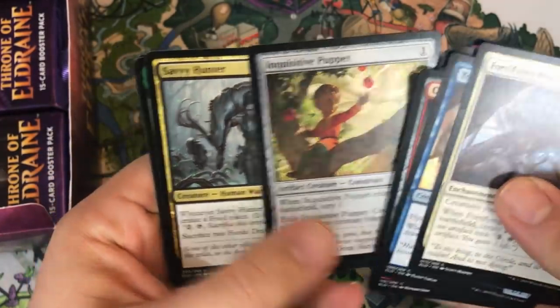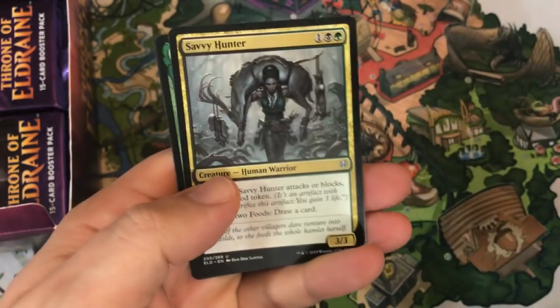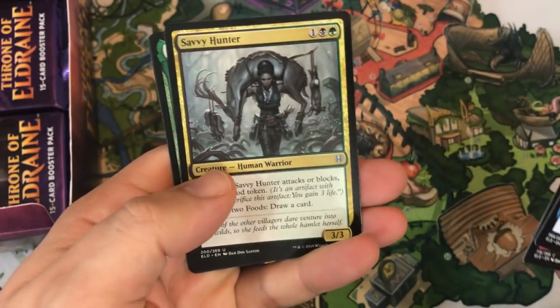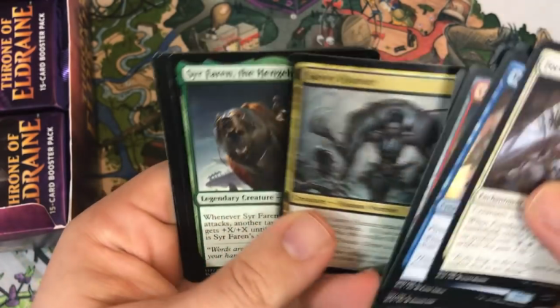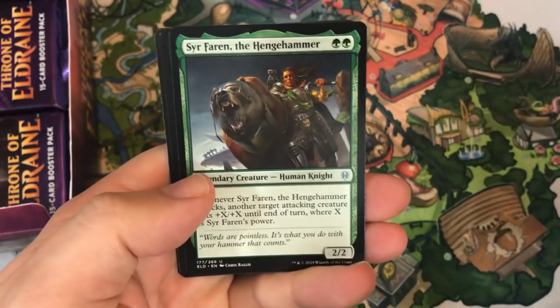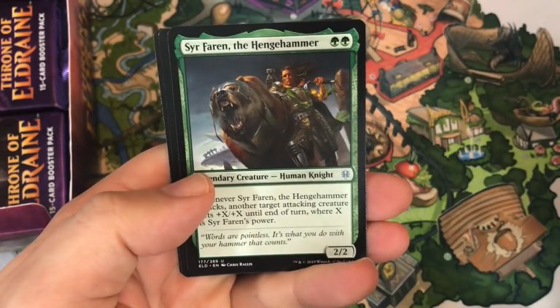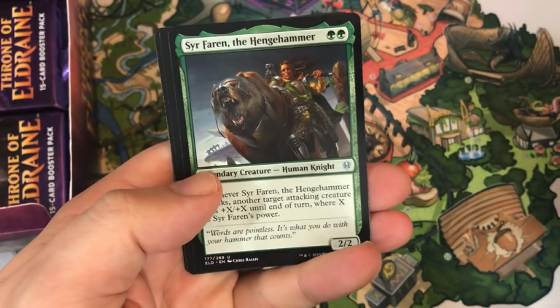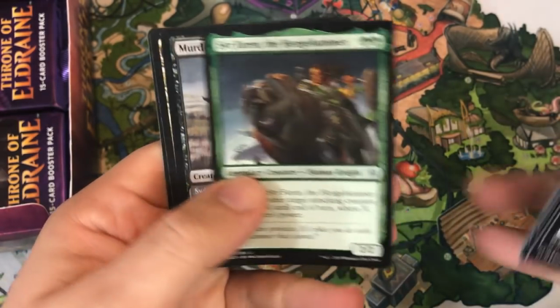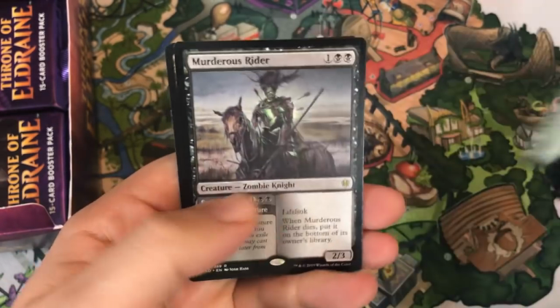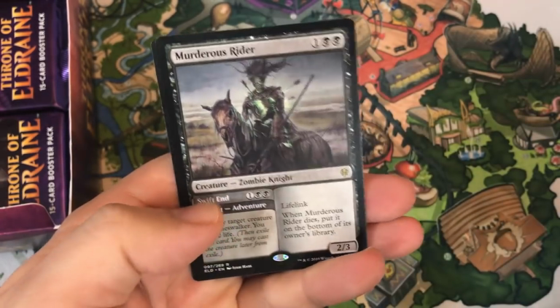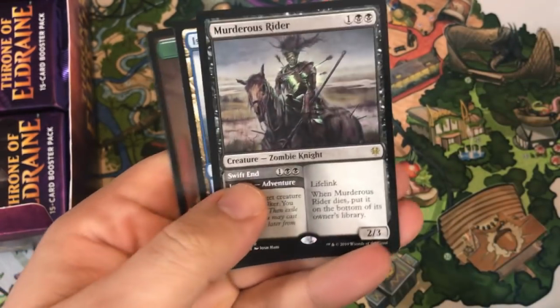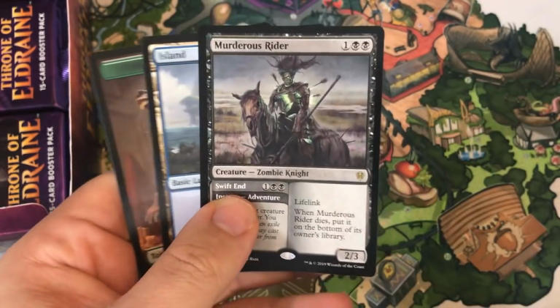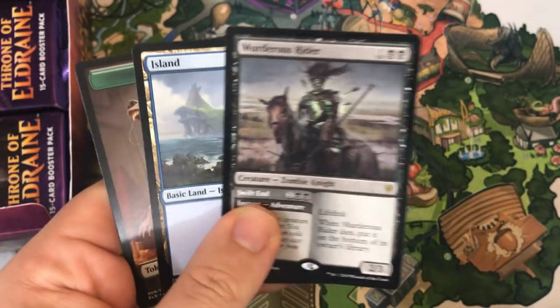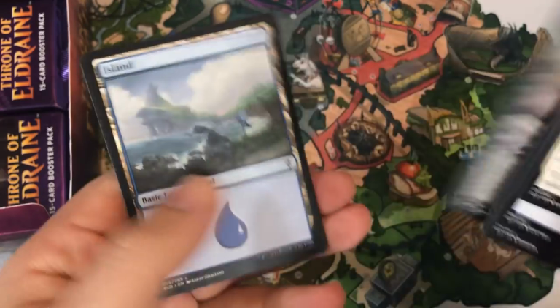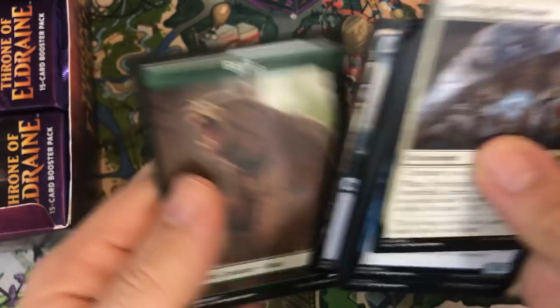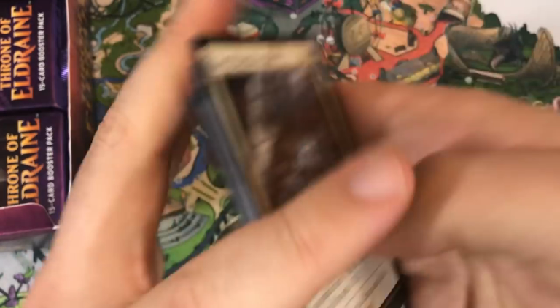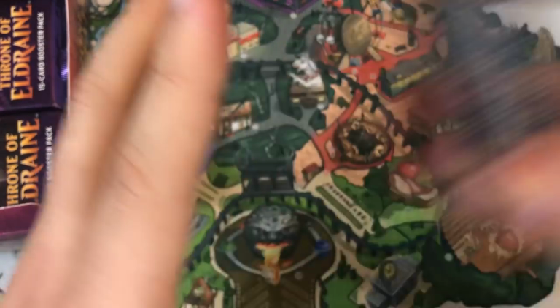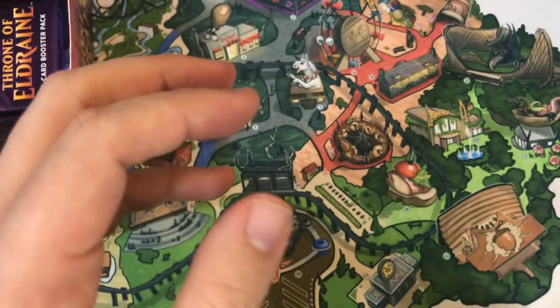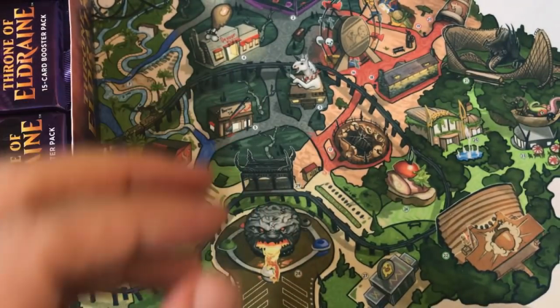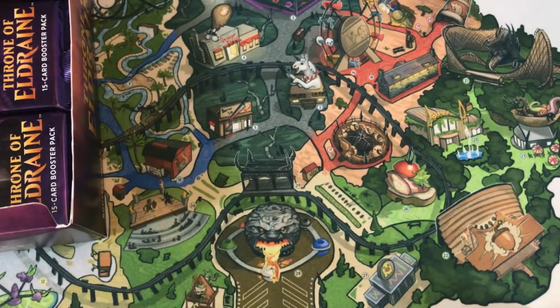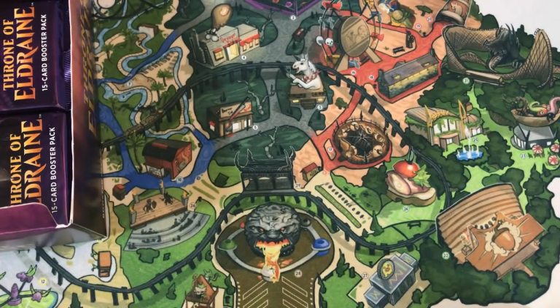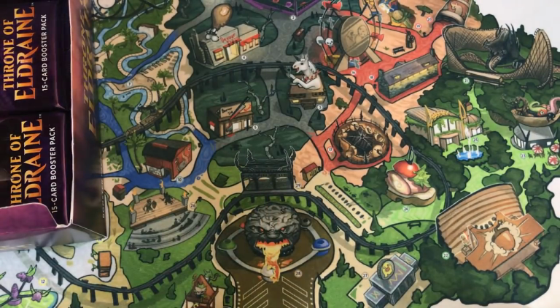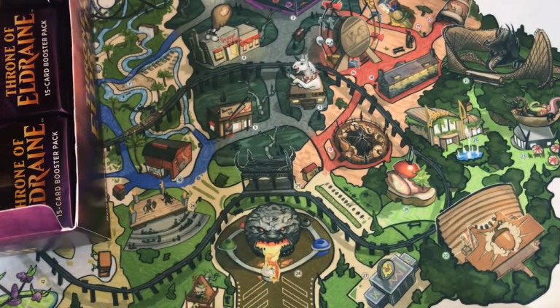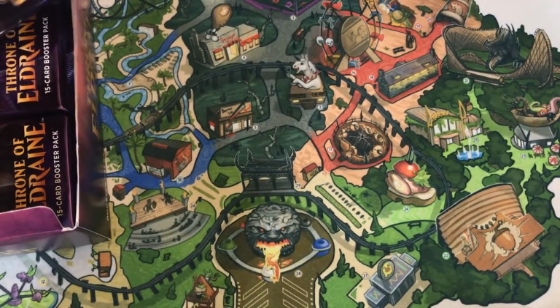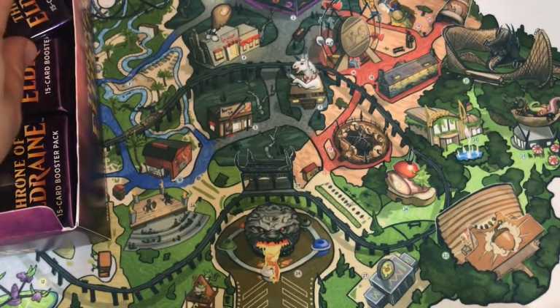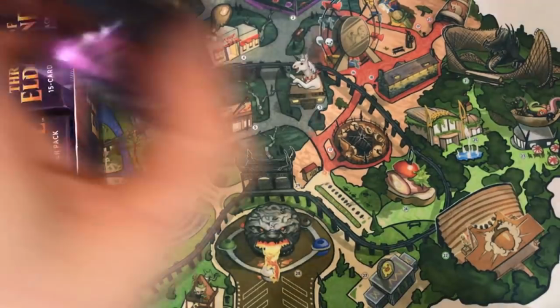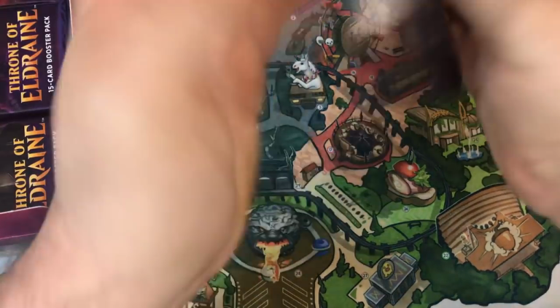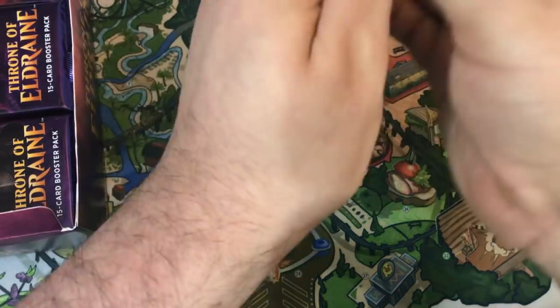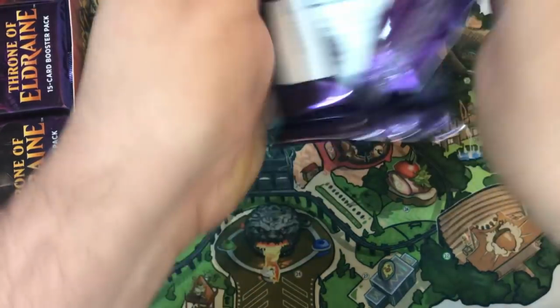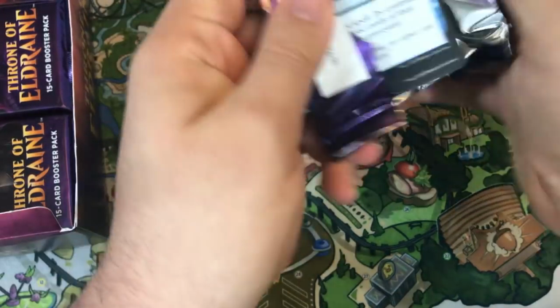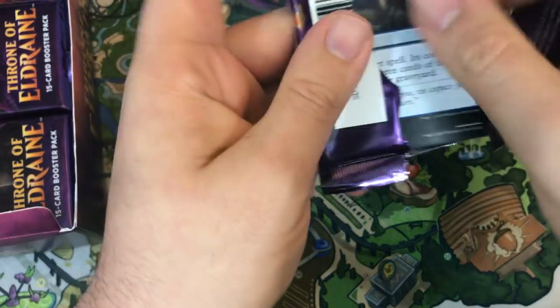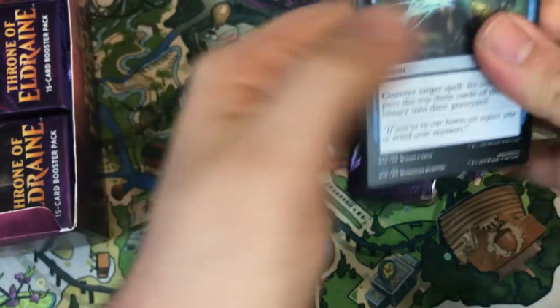Inquisitive Puppet, Savvy Hunter, Sir Farron the Hedgehammer again. And a Murderous Rider — very good card, always going to see play. That's a safe opening — a good rare to have a playset of.